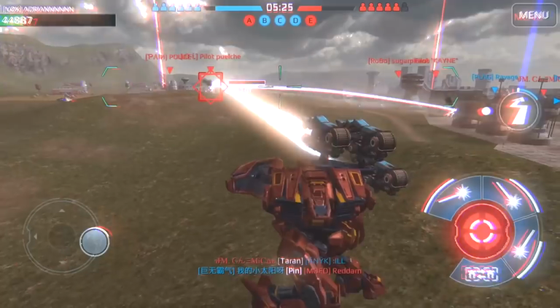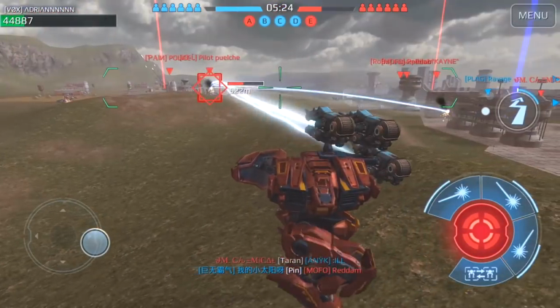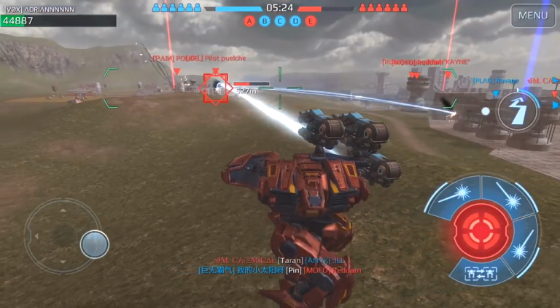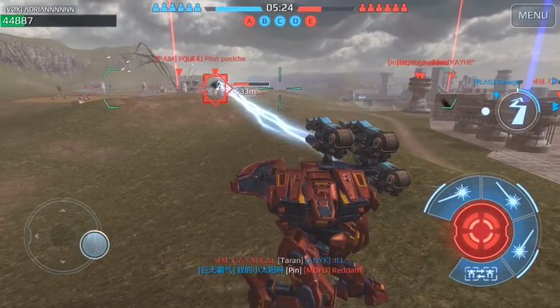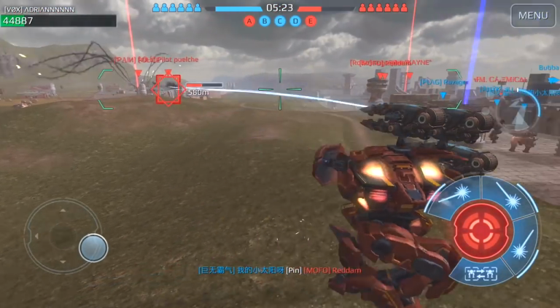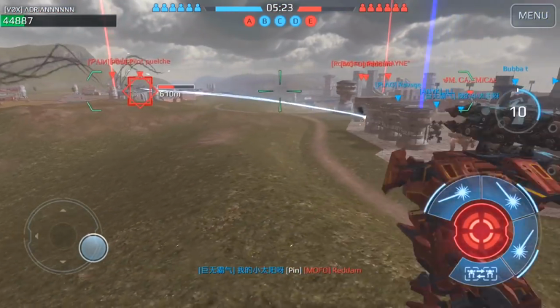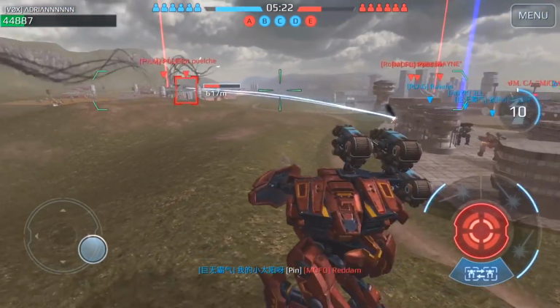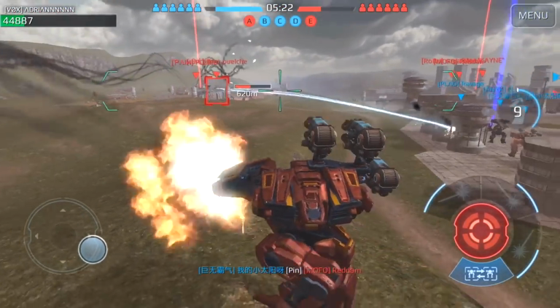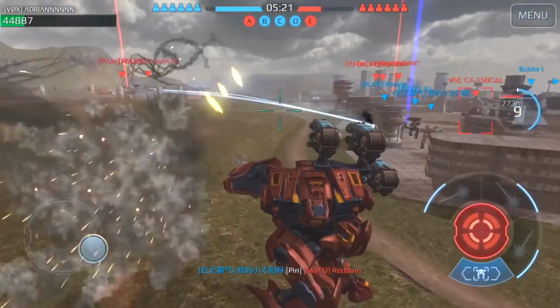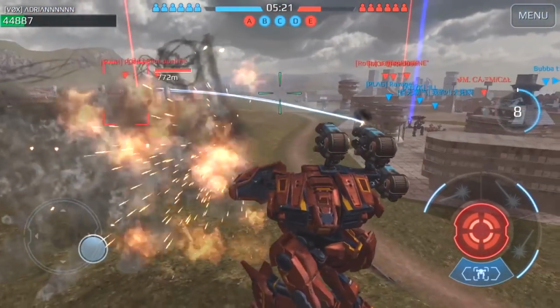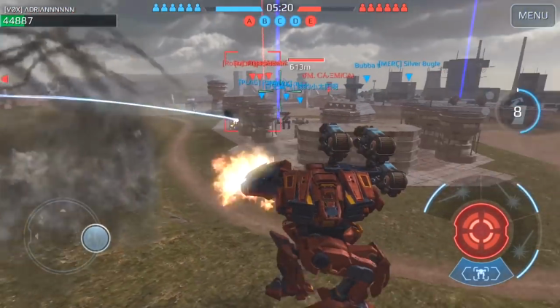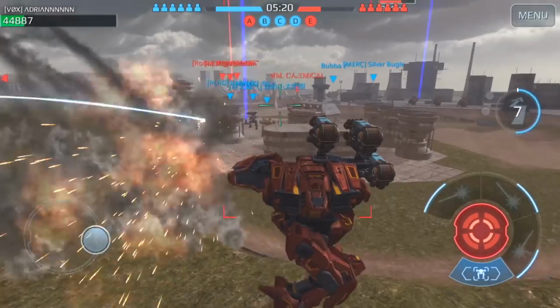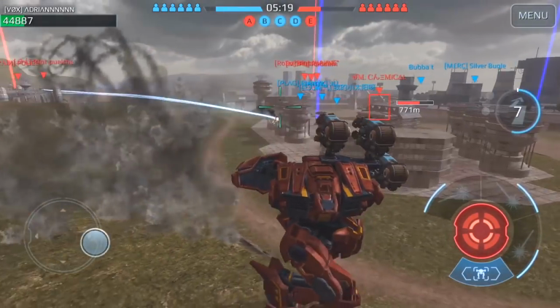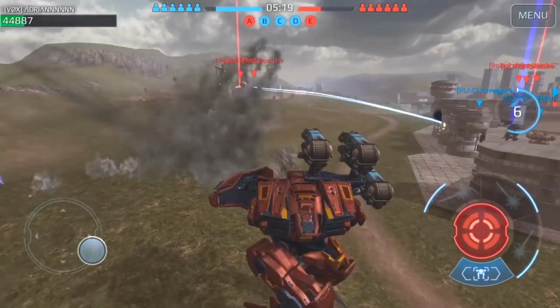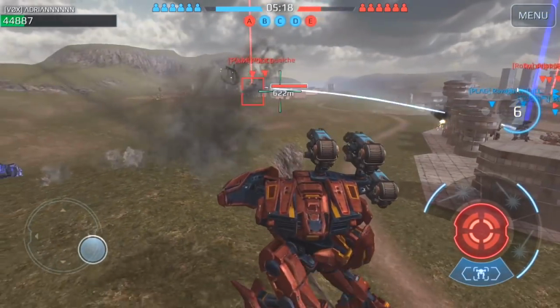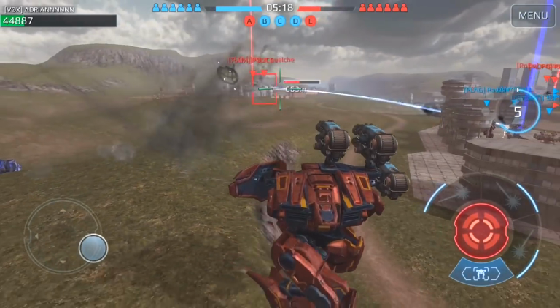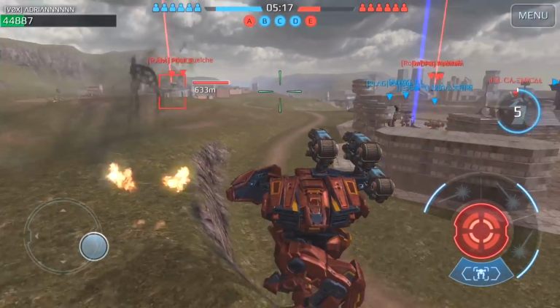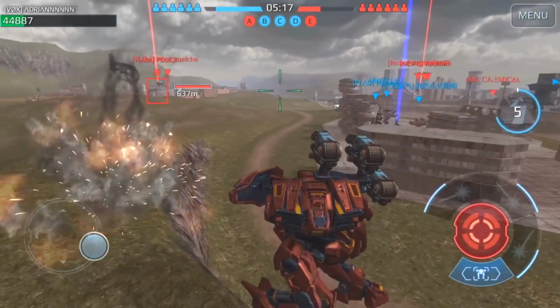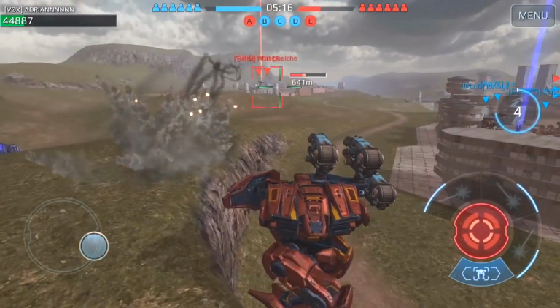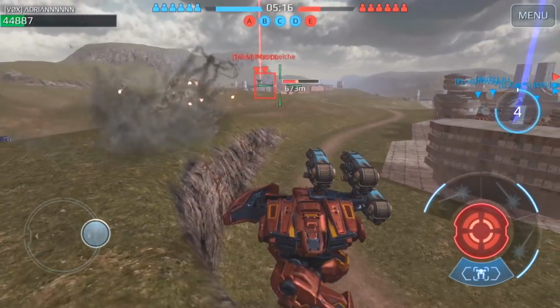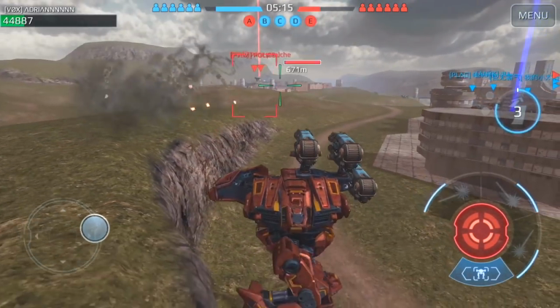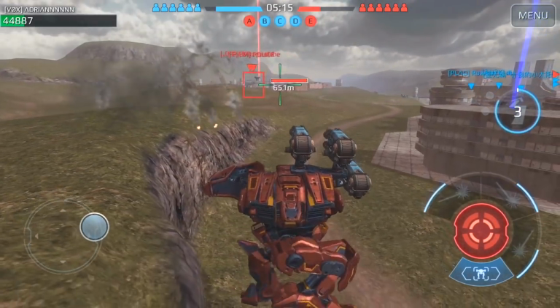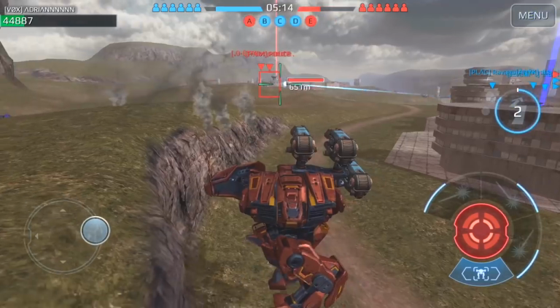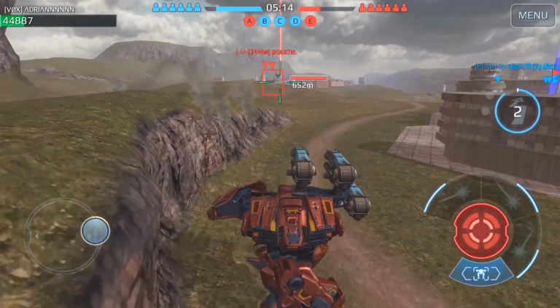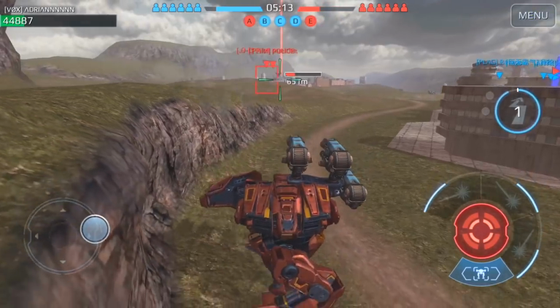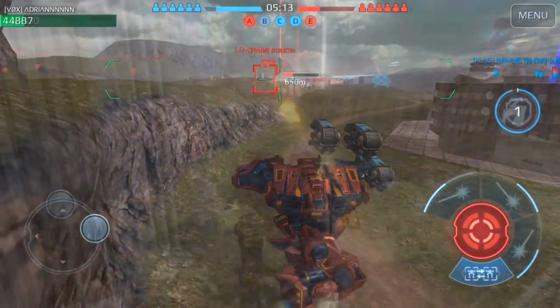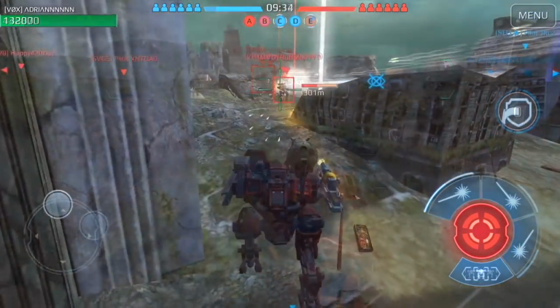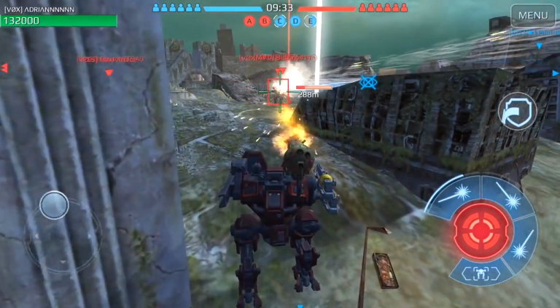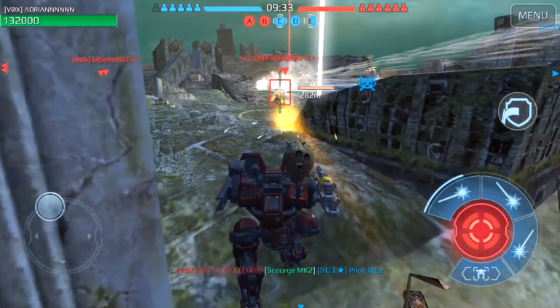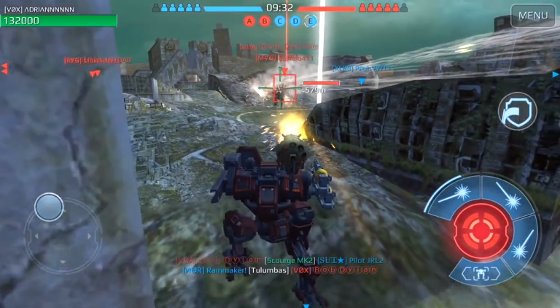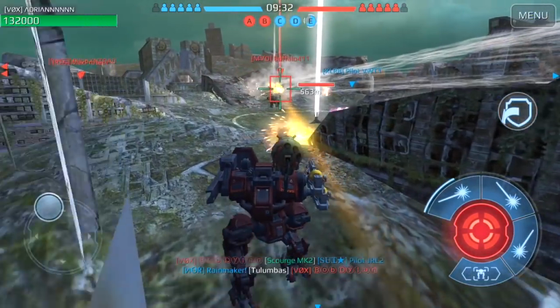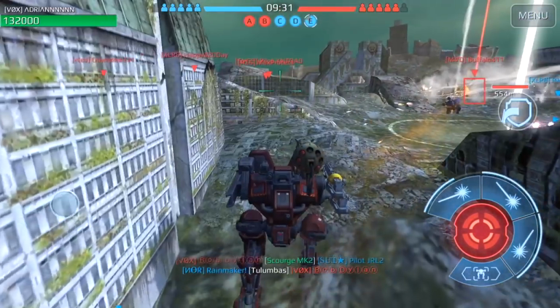First off, always make sure that you identify the players with this weapon, as they'll have a 600m range on you. The Hydra has a 12-second reload time, so knowing this also helps you as it allows you 12 seconds to either attack or to find cover.